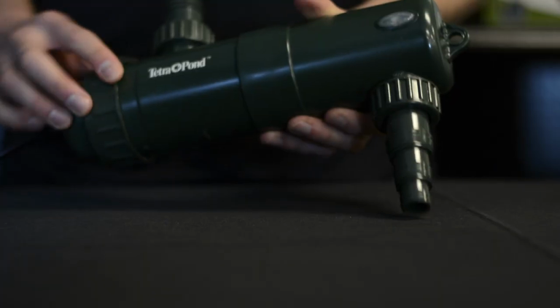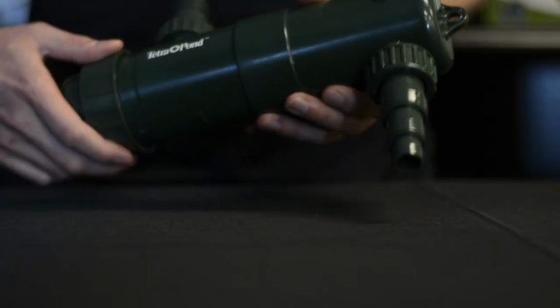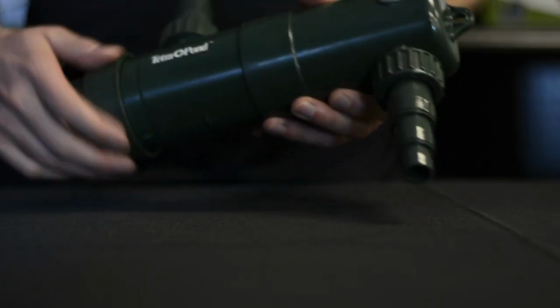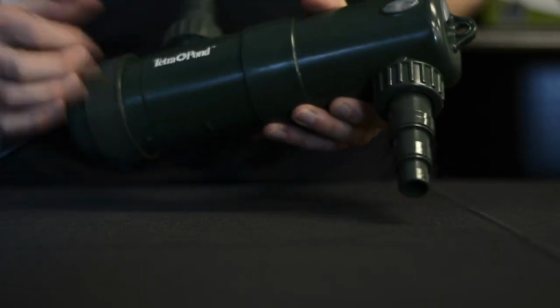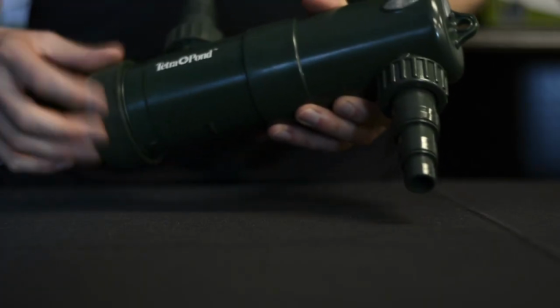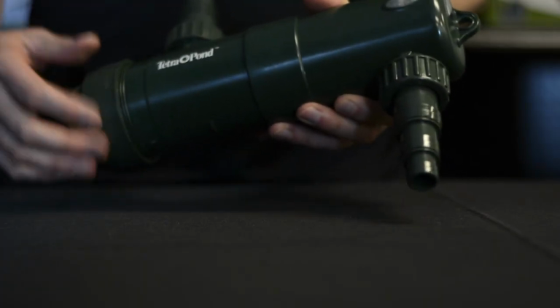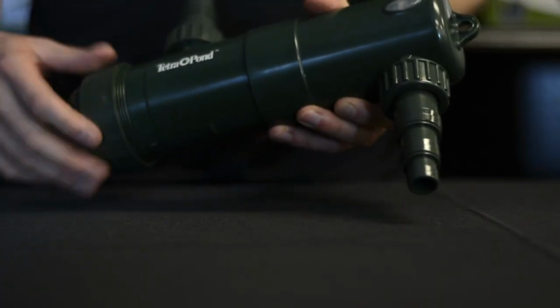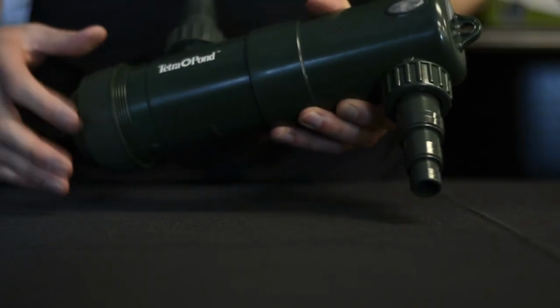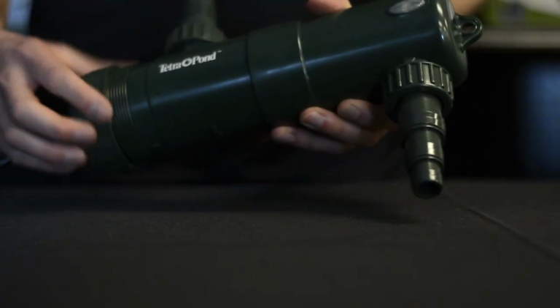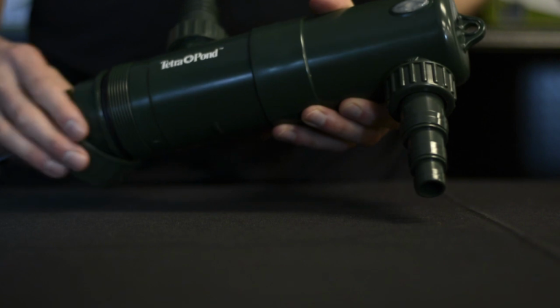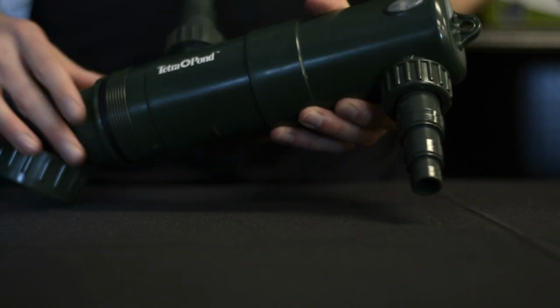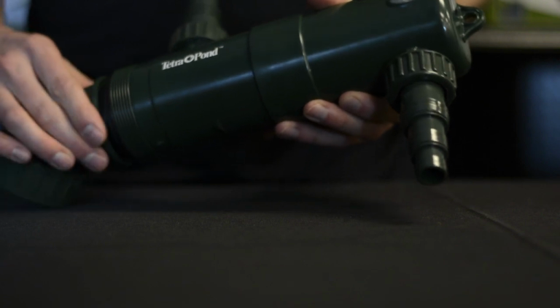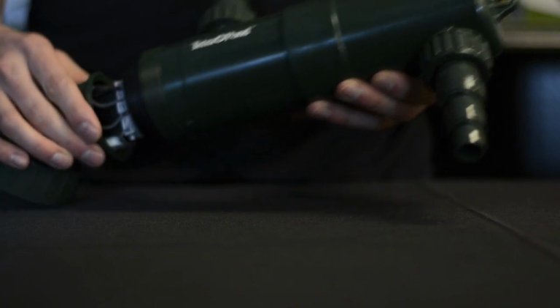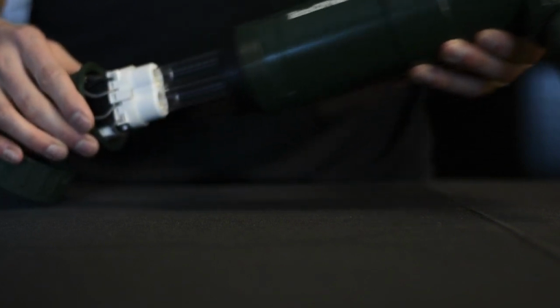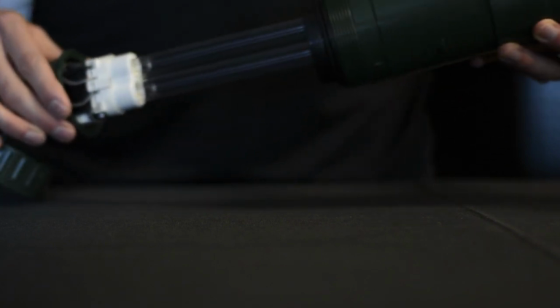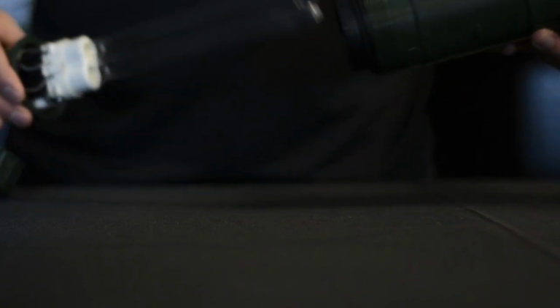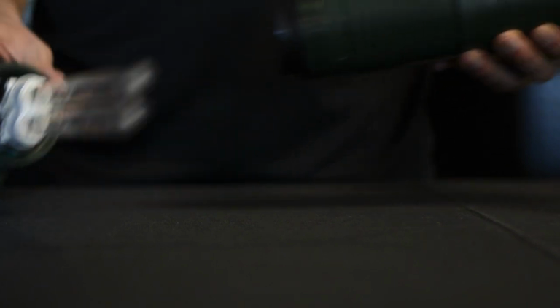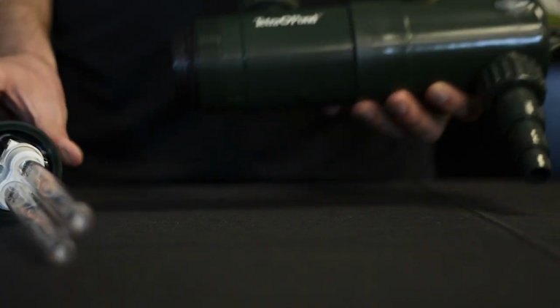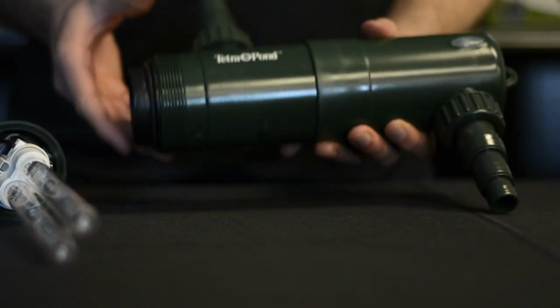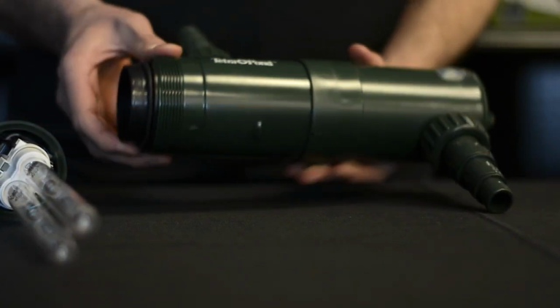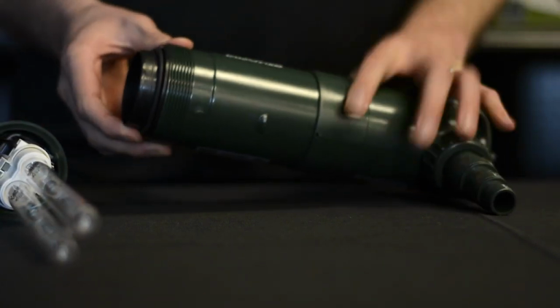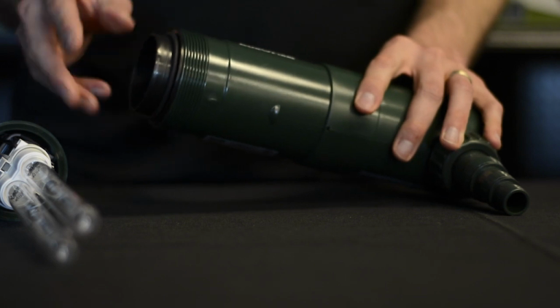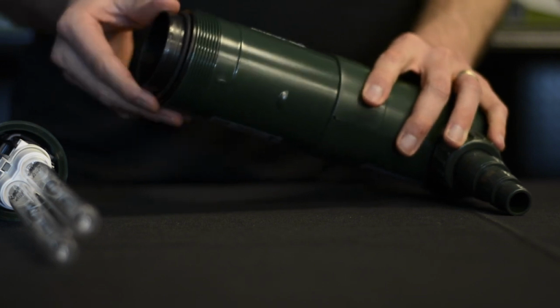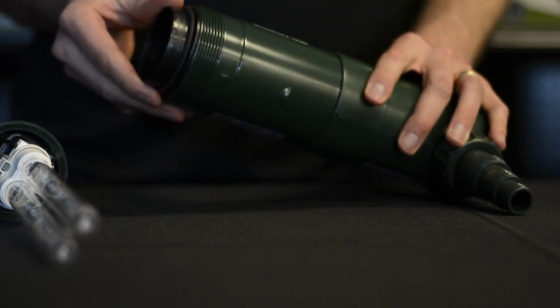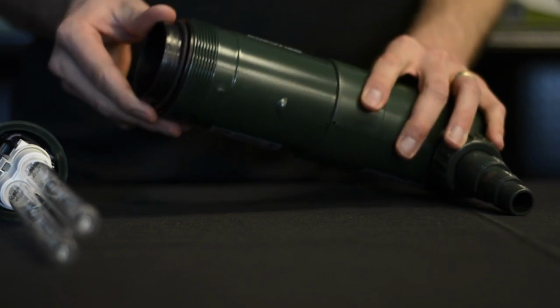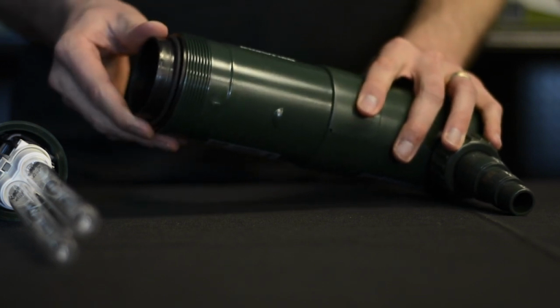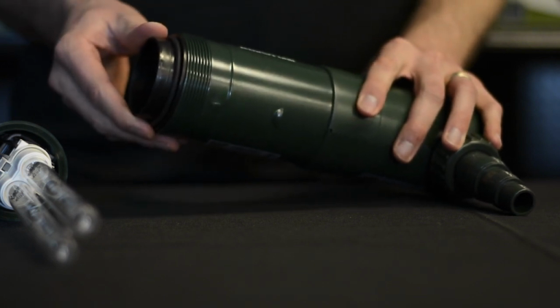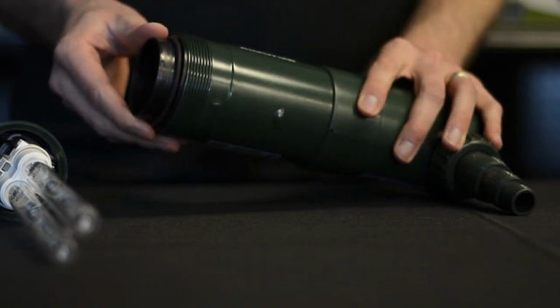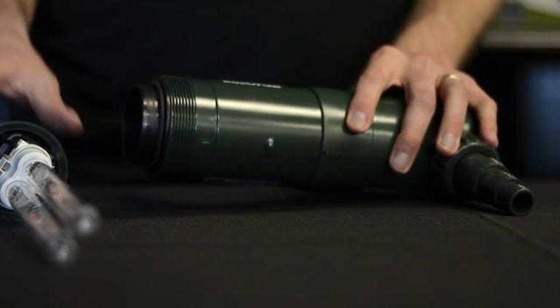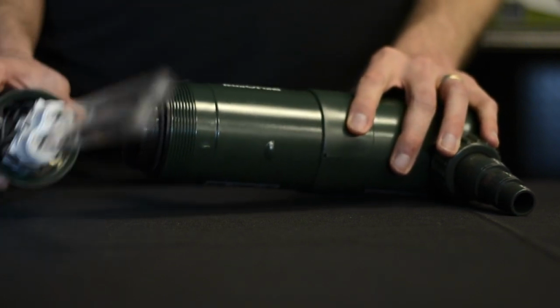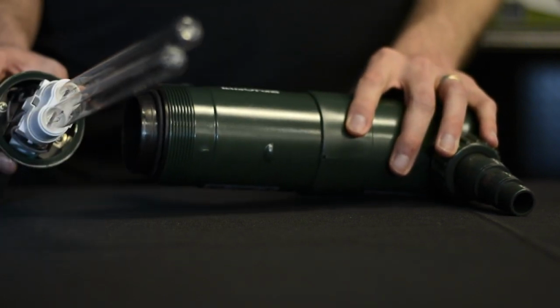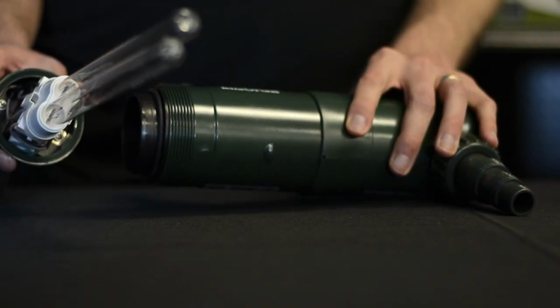To take the unit apart, there is a threaded collar on the back side. Give that a quick spin and the bulb will come out with it. Located here is your glass cord sleeve, that keeps everything watertight, and your bulb here.